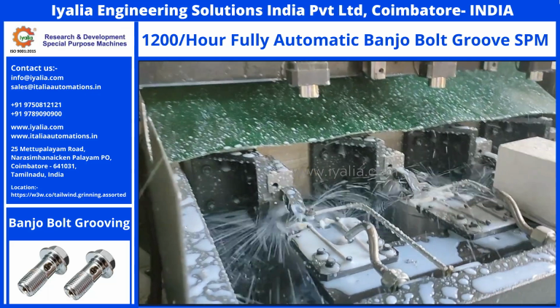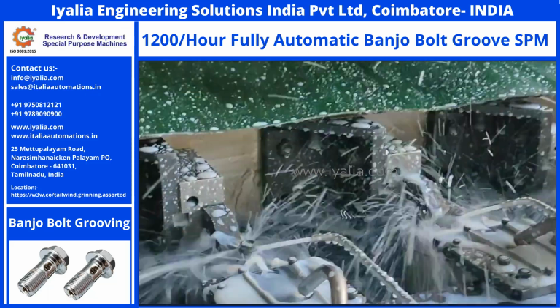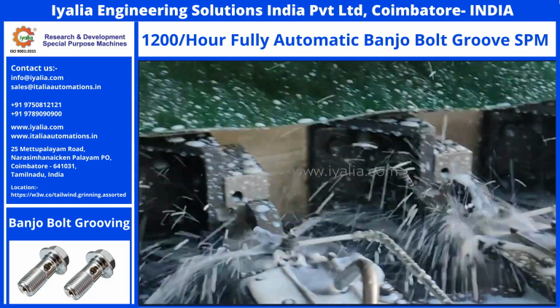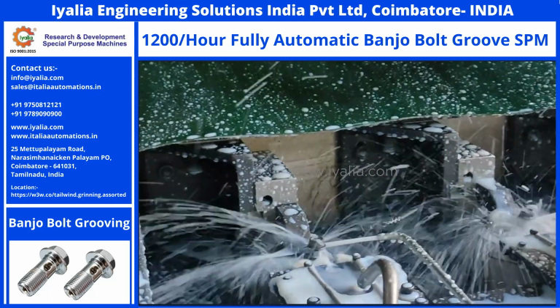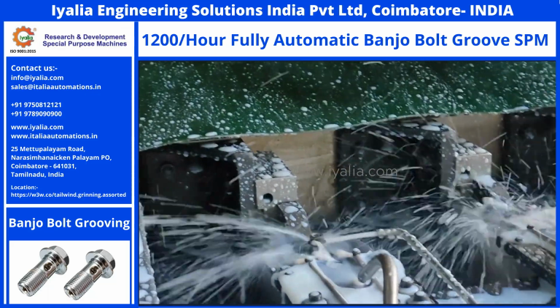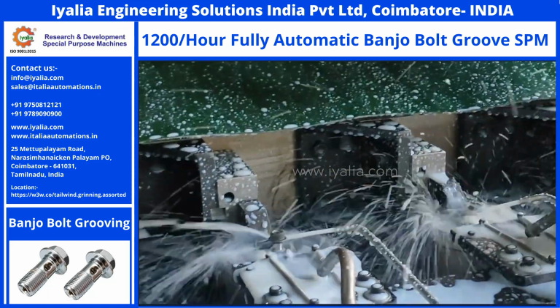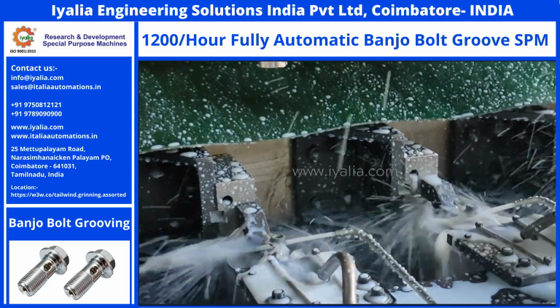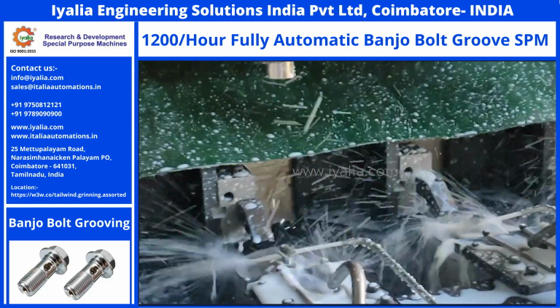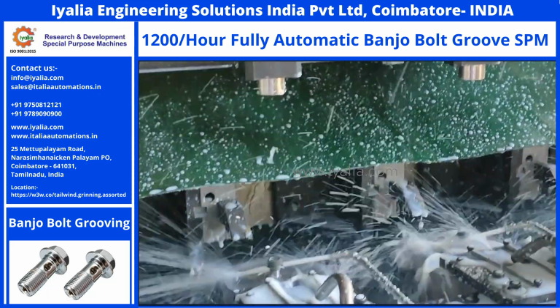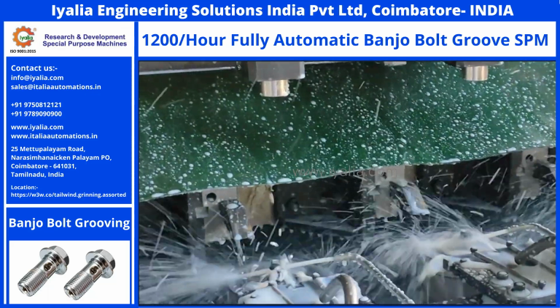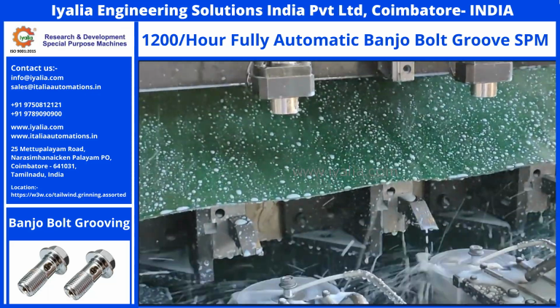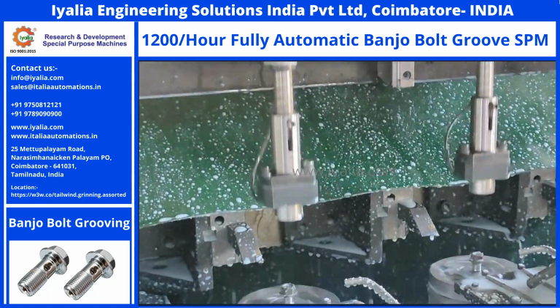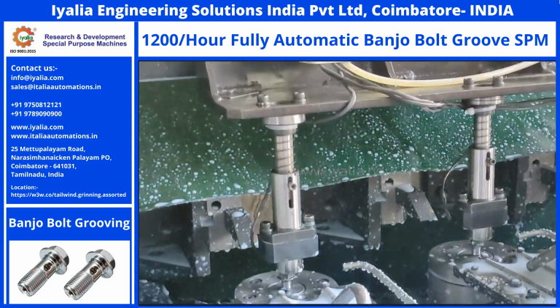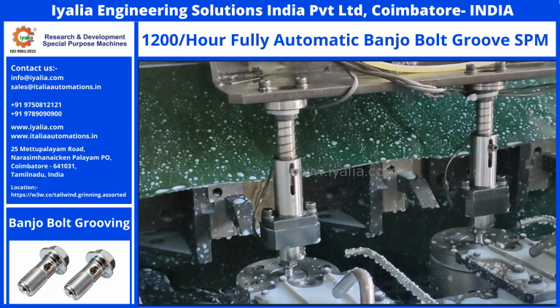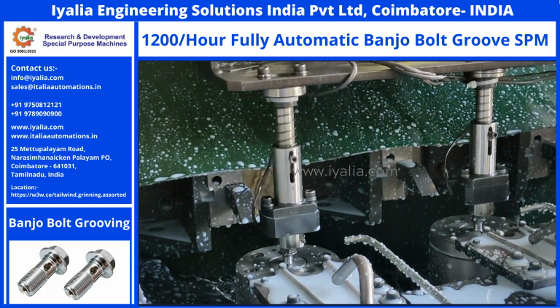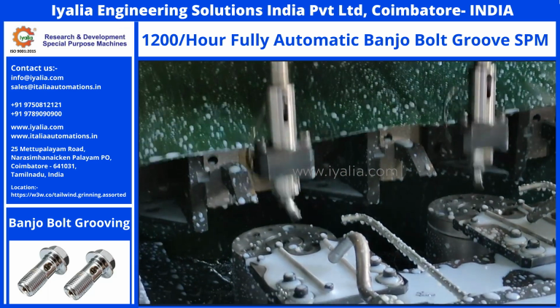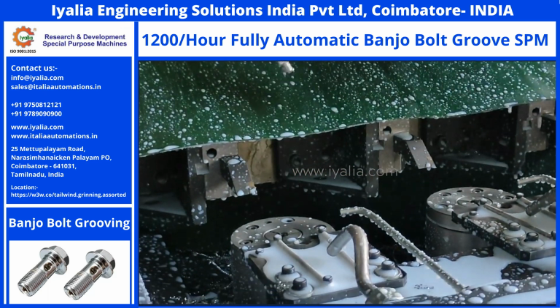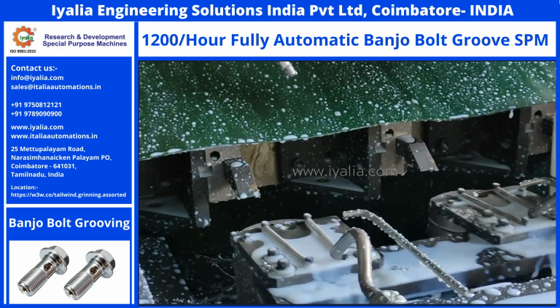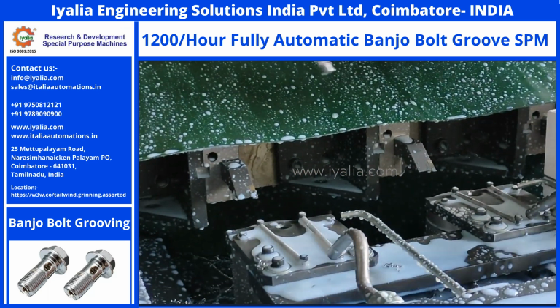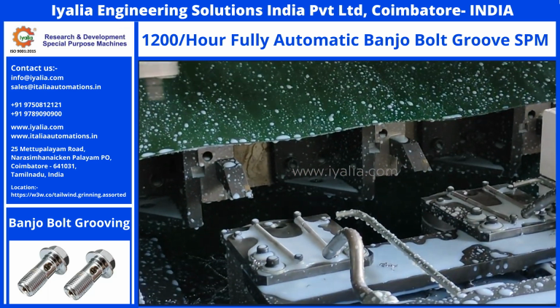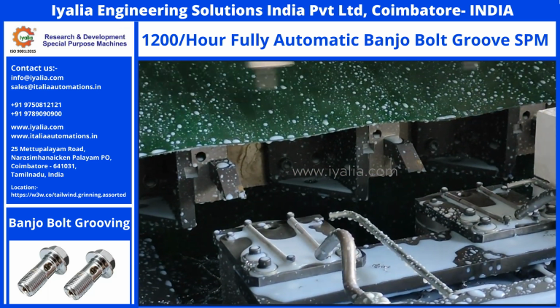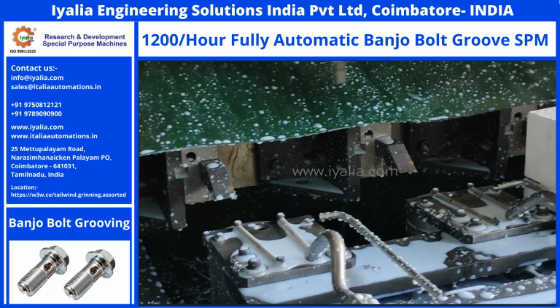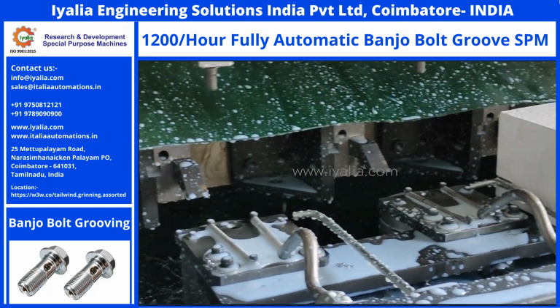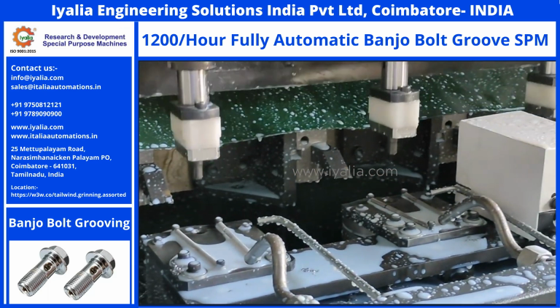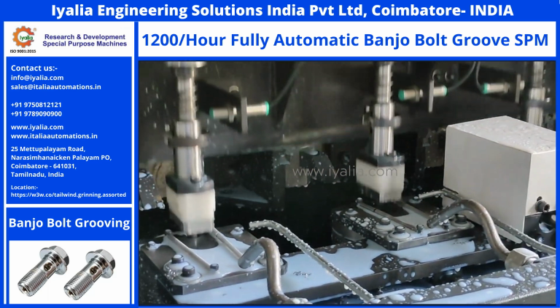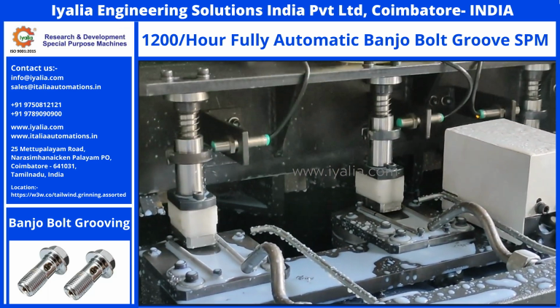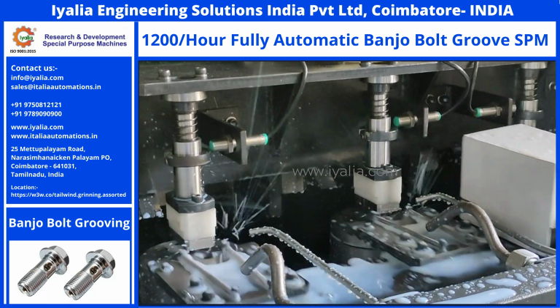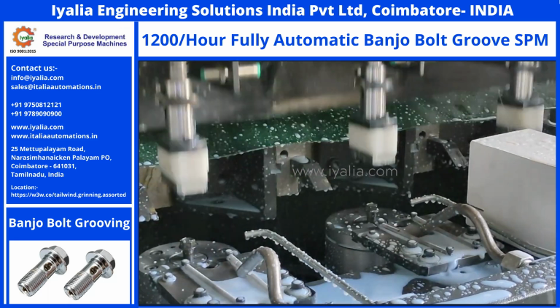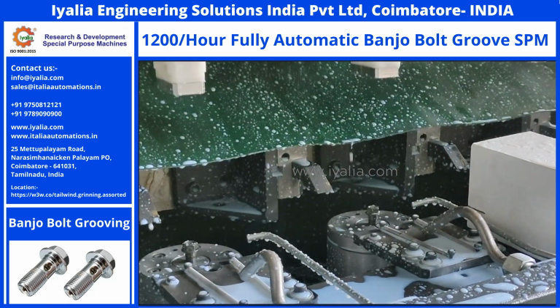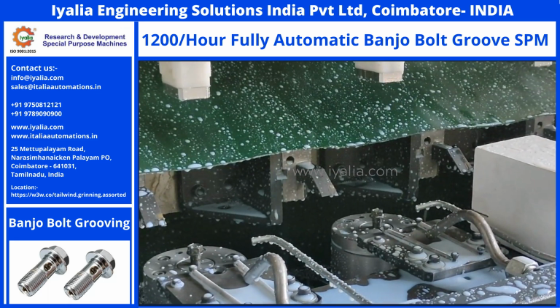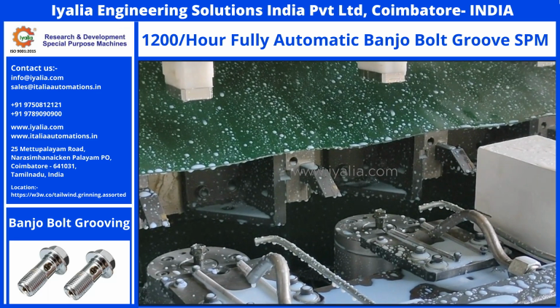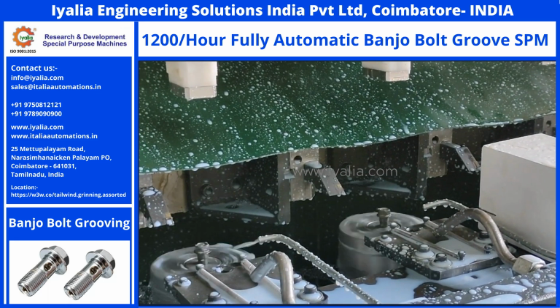As the machine is fully automatic, the human resources and the production output consistency are the best. You can bet on the machine for the output, ultimately giving you peace of mind — your profits will double or more.